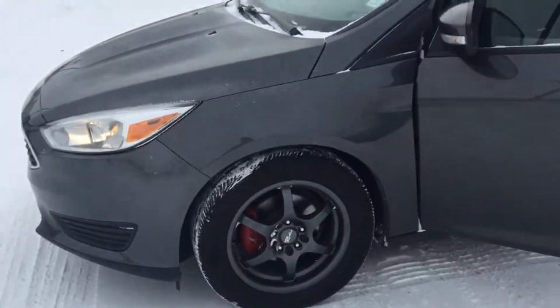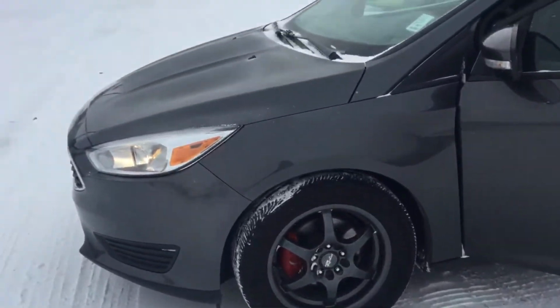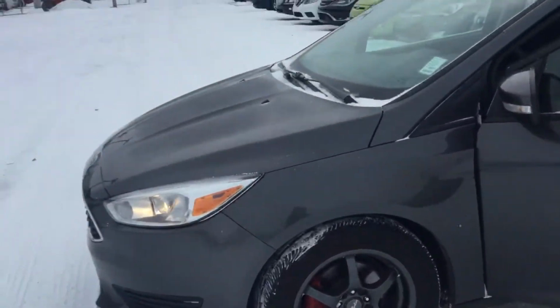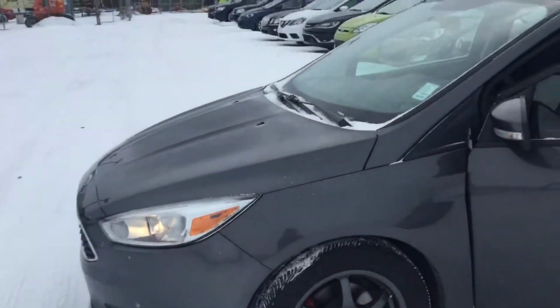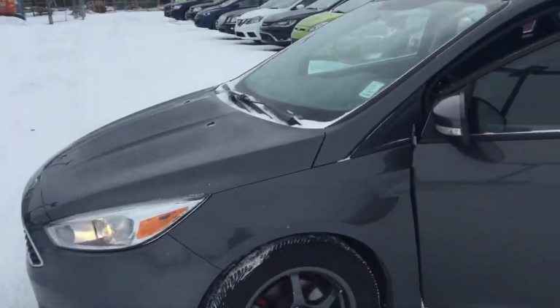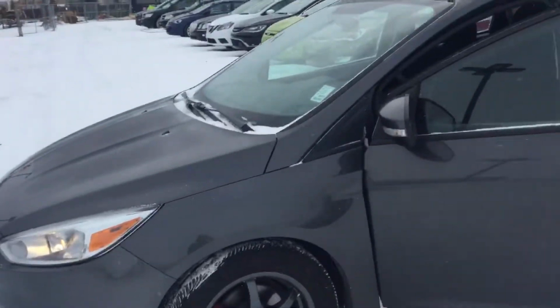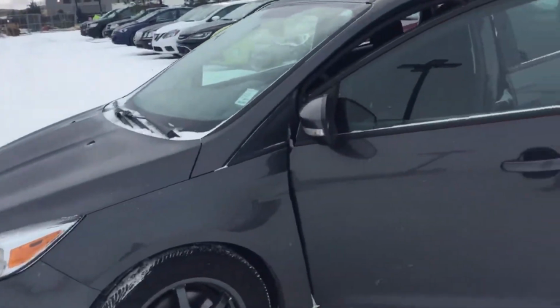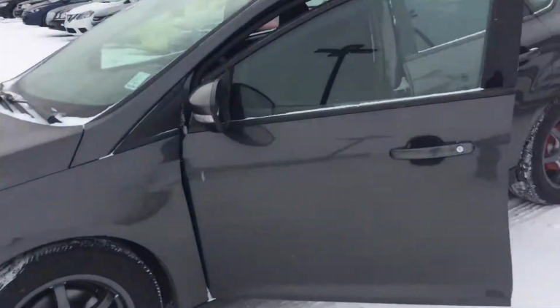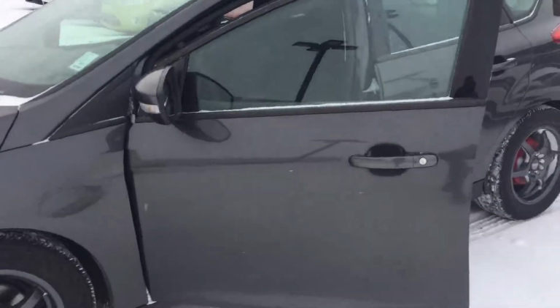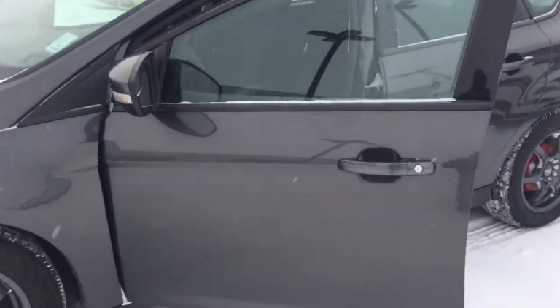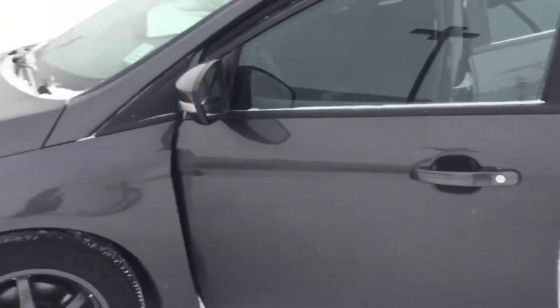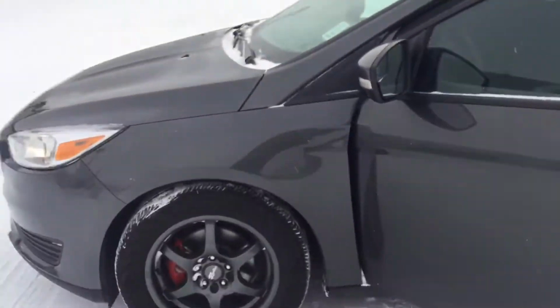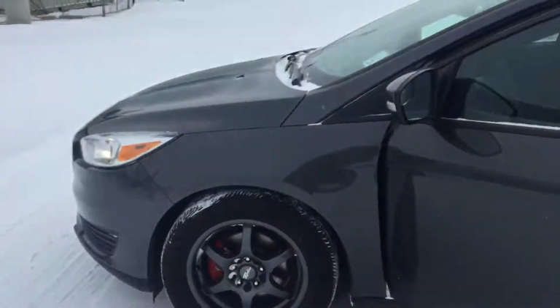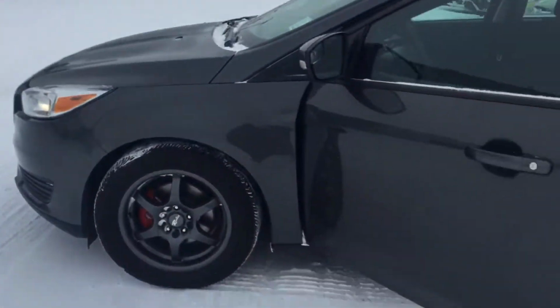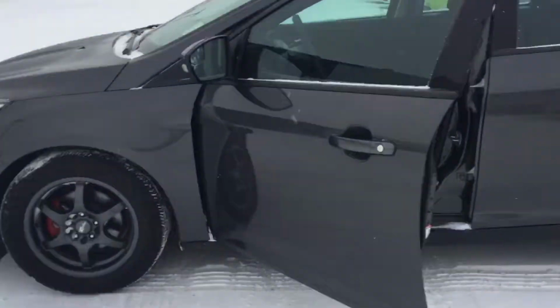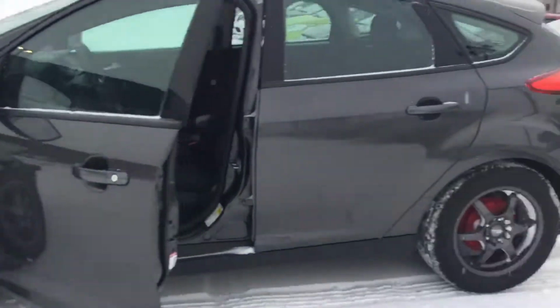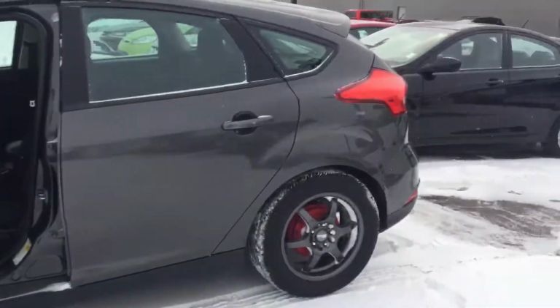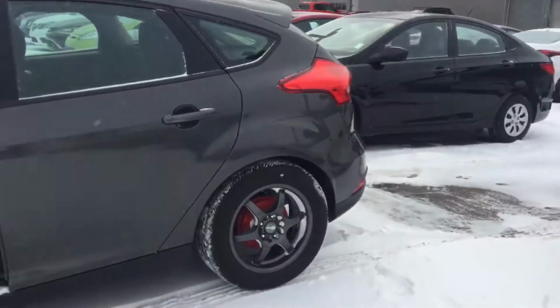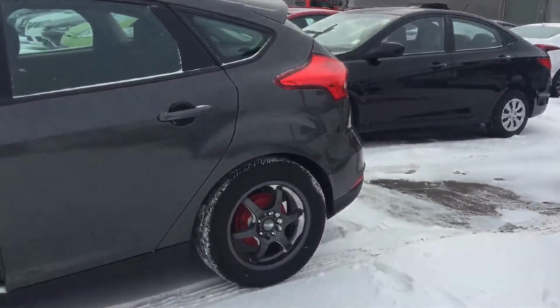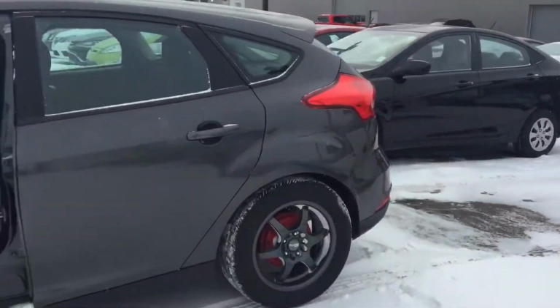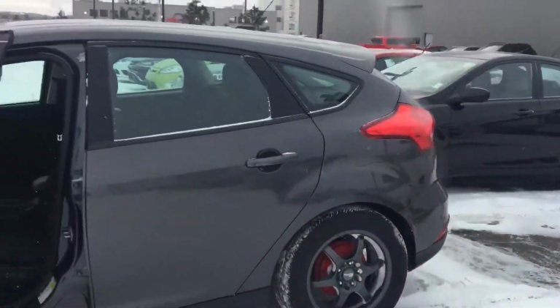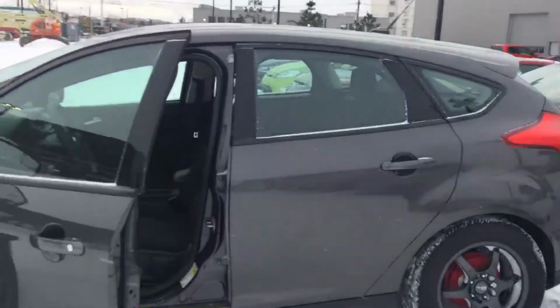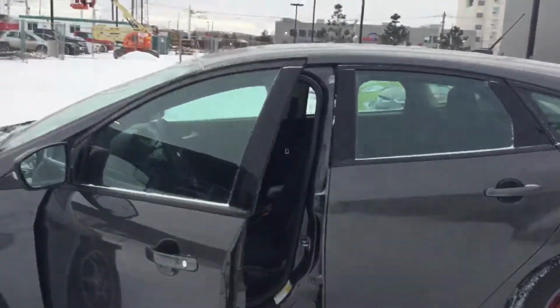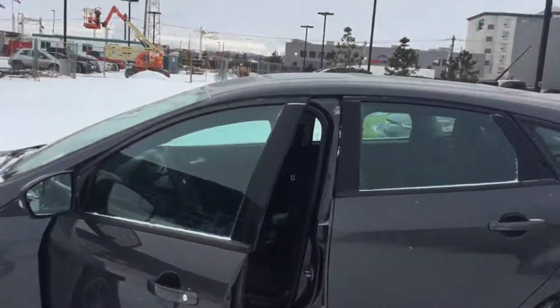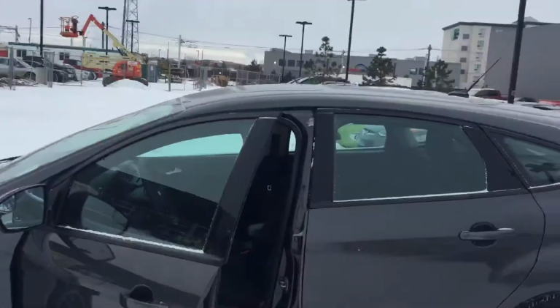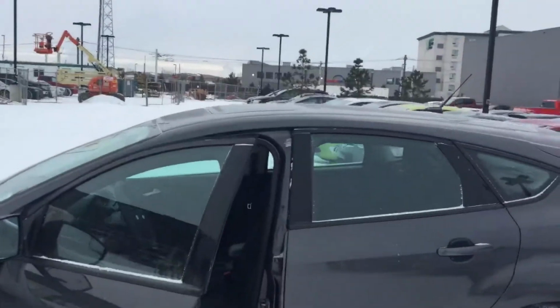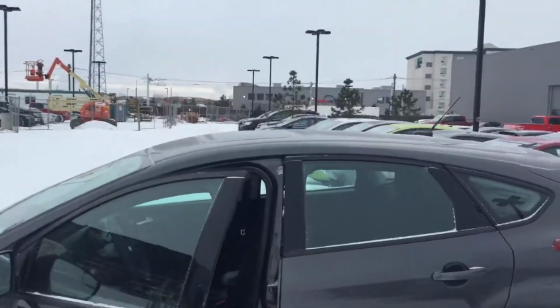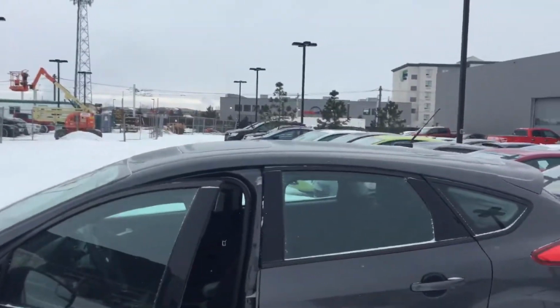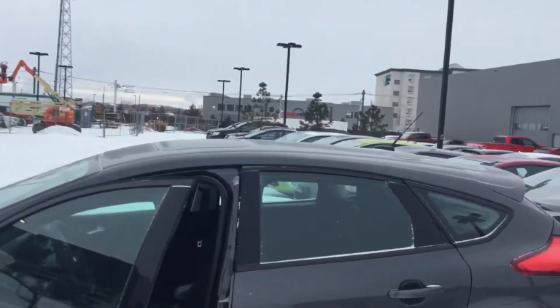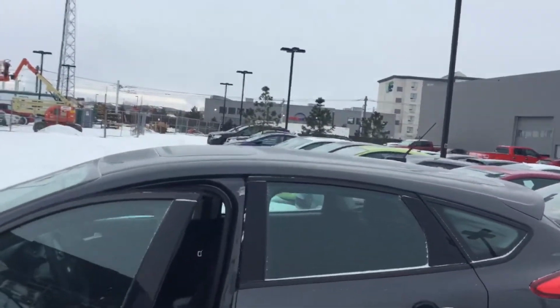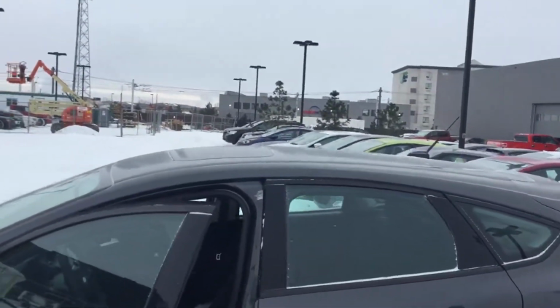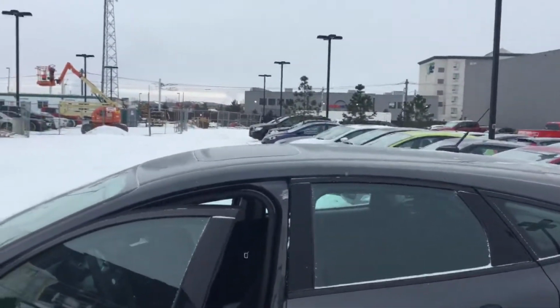Nice lights, very low kilometers for a 2015 — really nice body shape. Lot of tread left on the tires, same as the Versa. This one does come a little more loaded and has a sunroof.